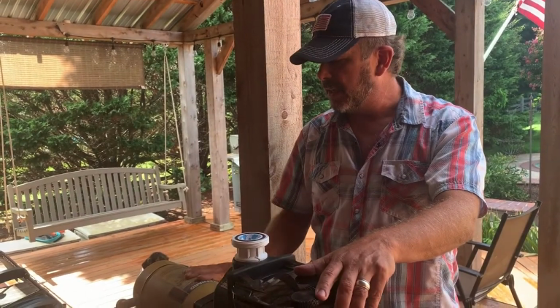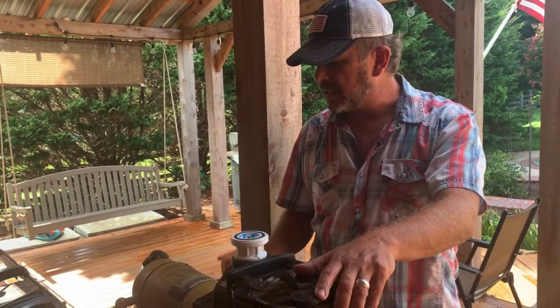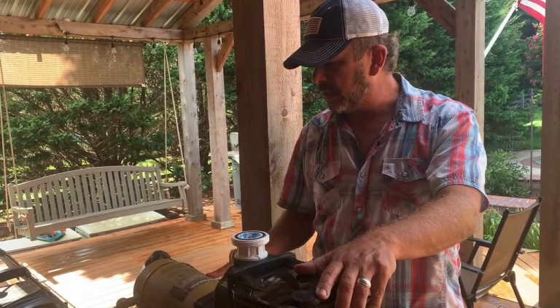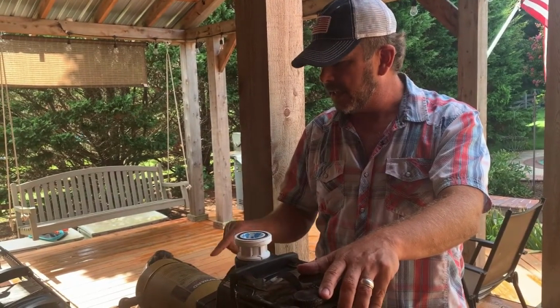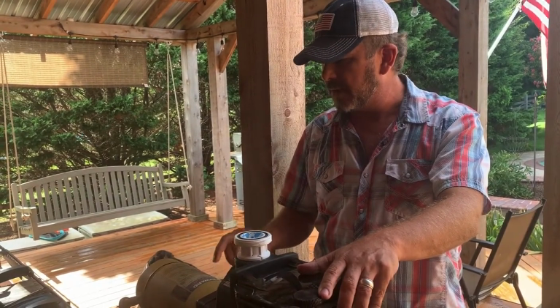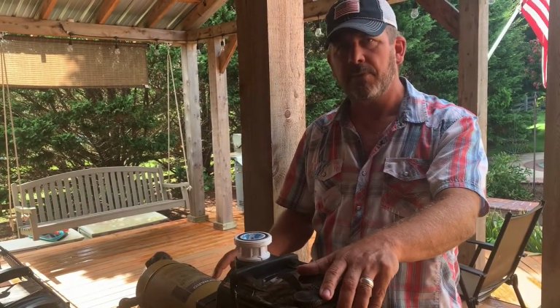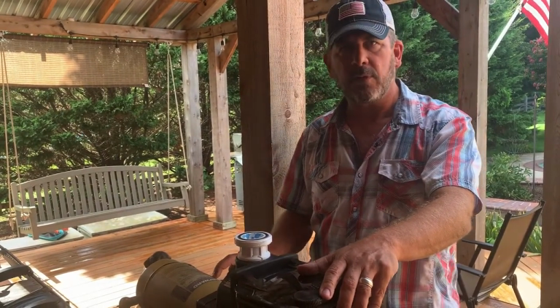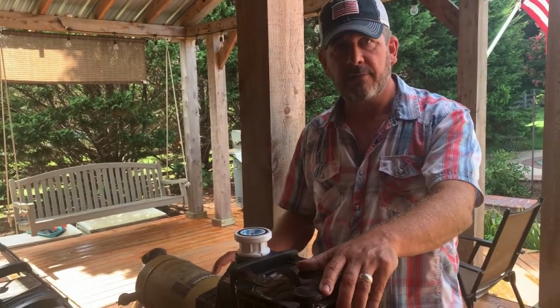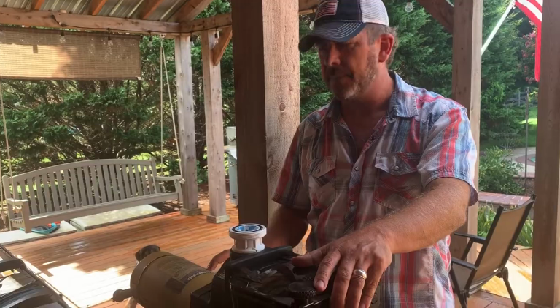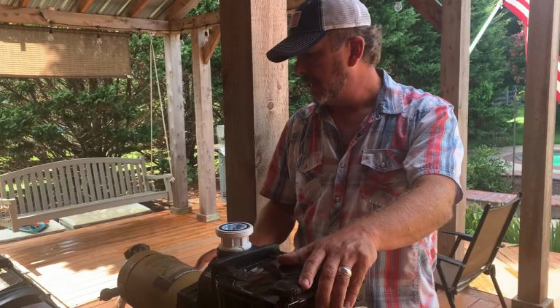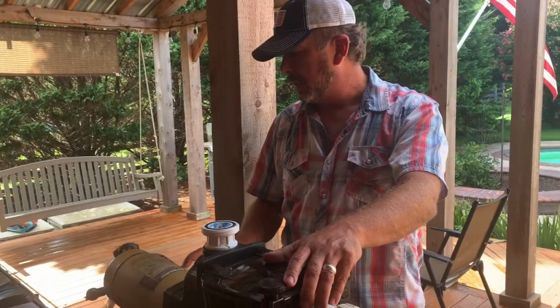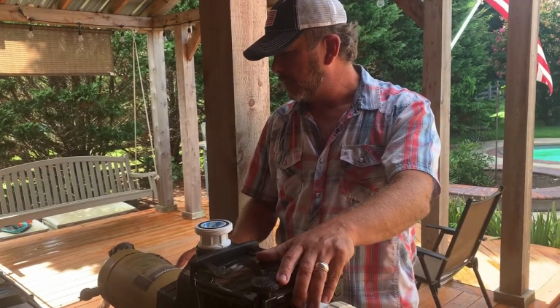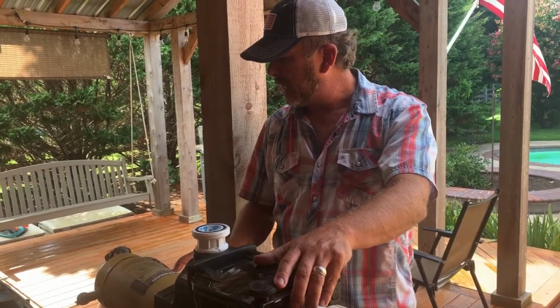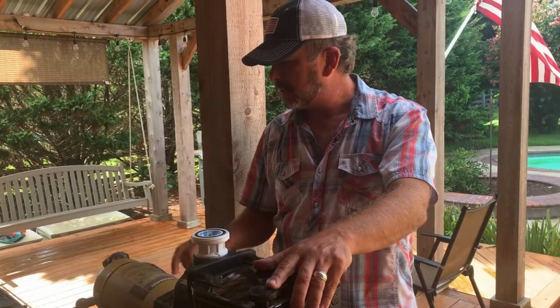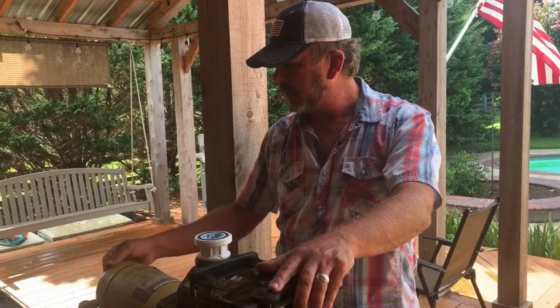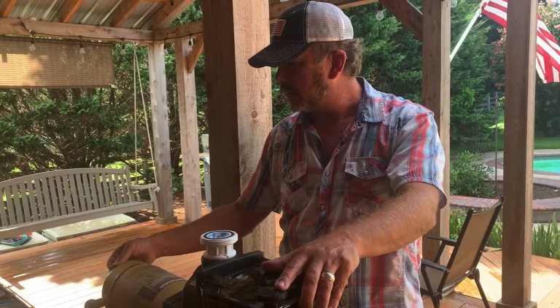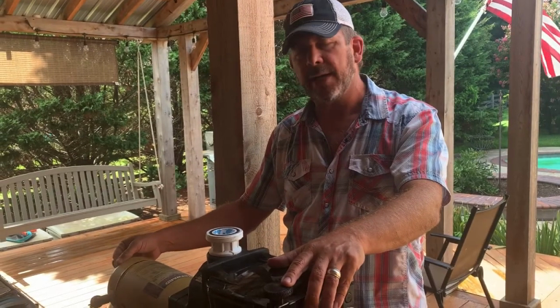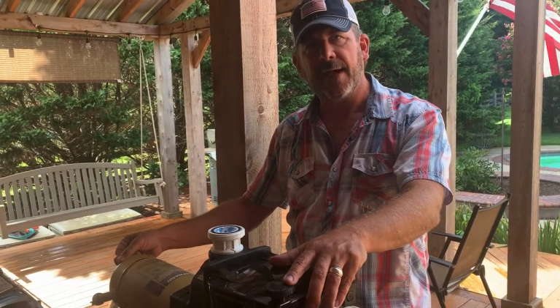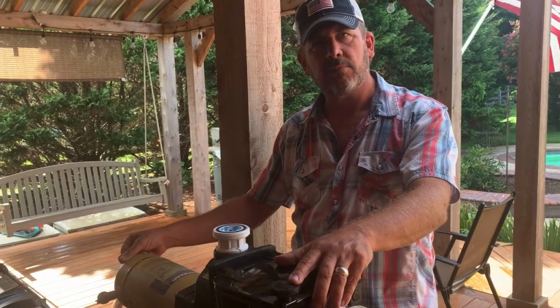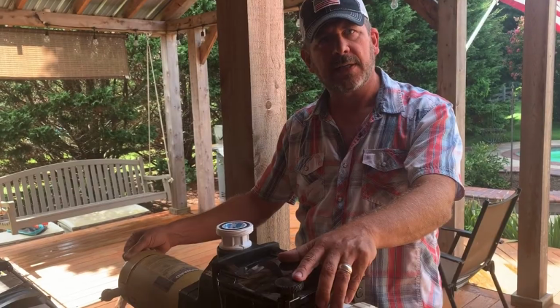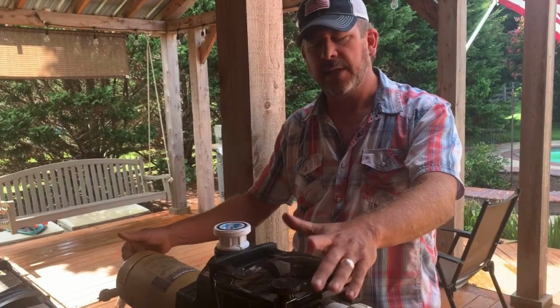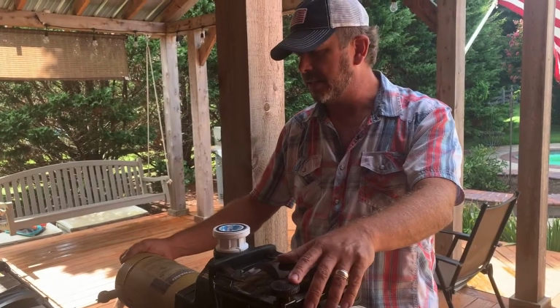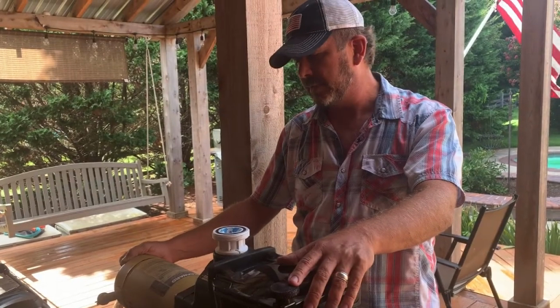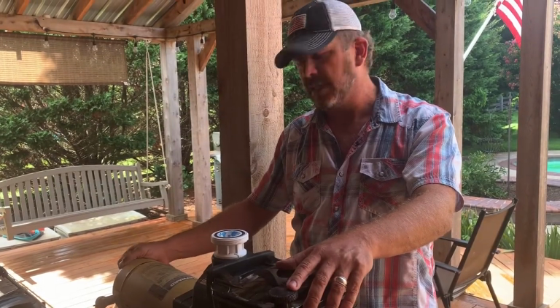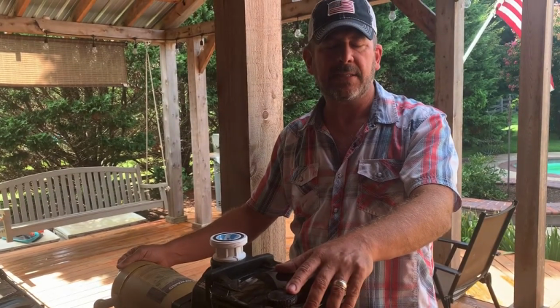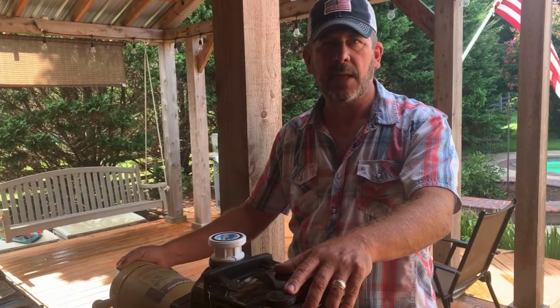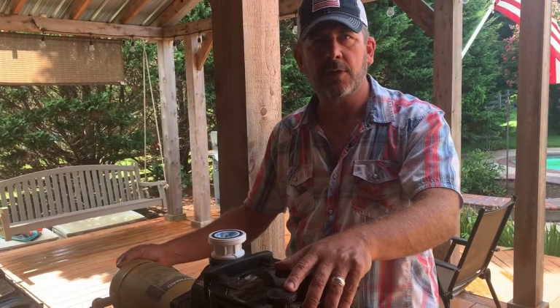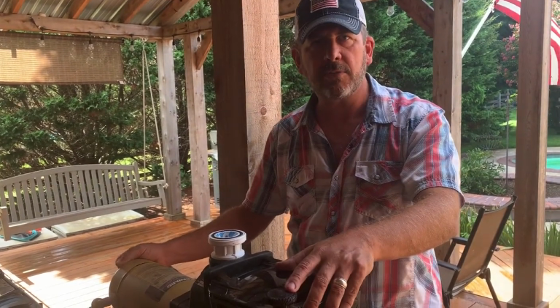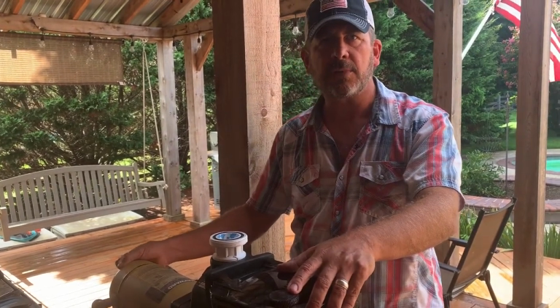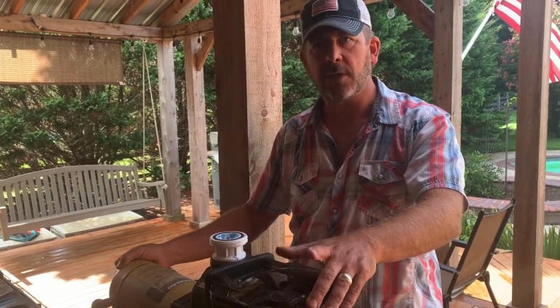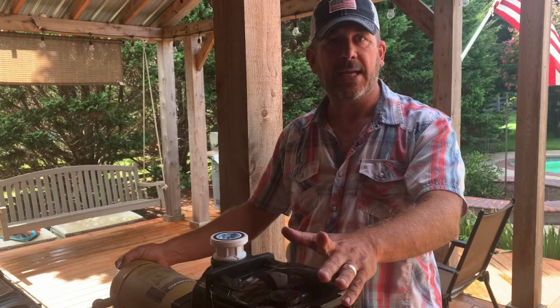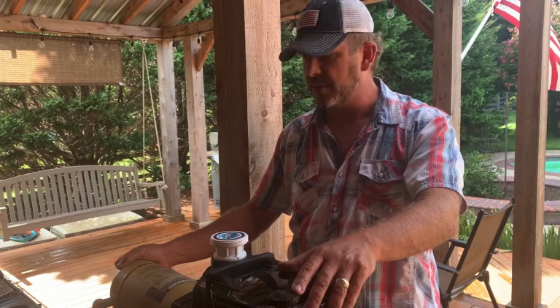Then I went inside and read a little bit and learned that Hayward pumps run very hot. I wanted to start recording how fast it would blow, but it didn't make any sense — sometimes it would go two hours and blow, sometimes it would go a day and a half and blow.